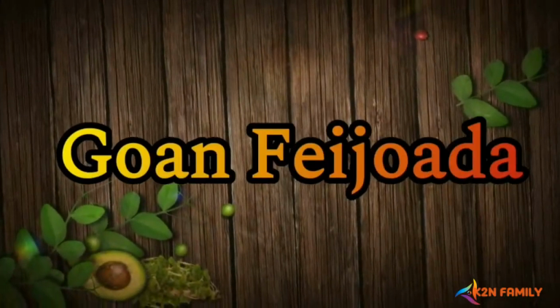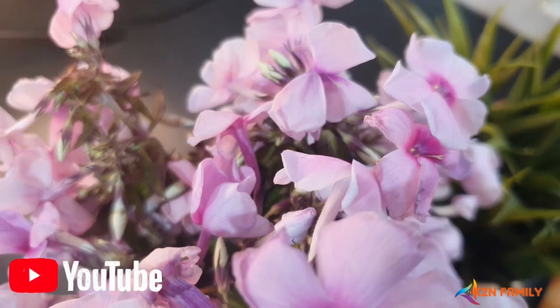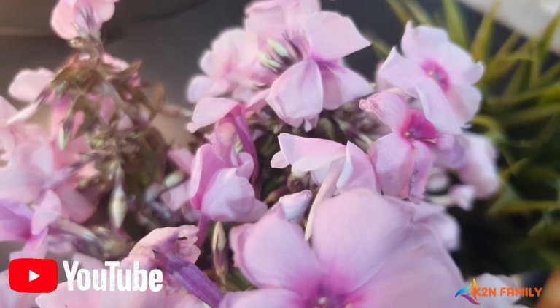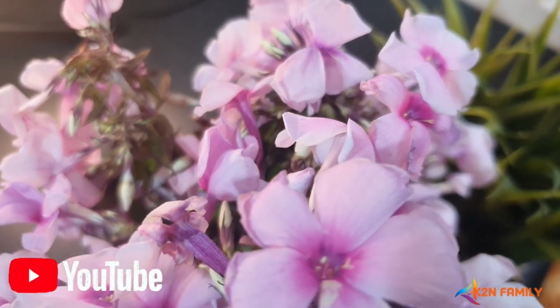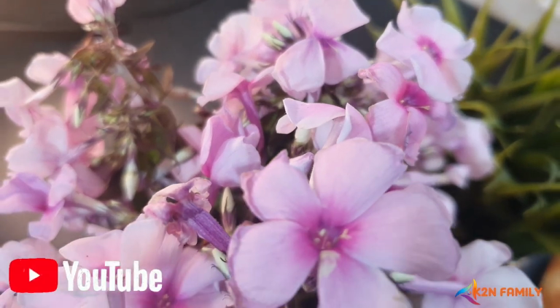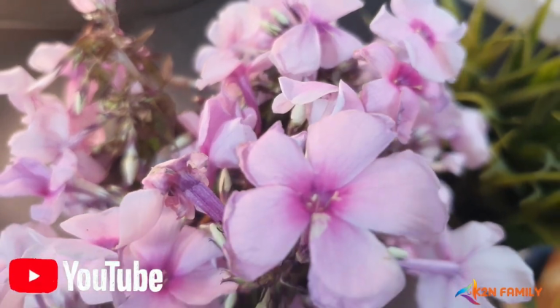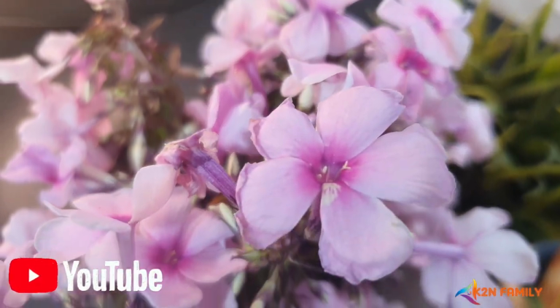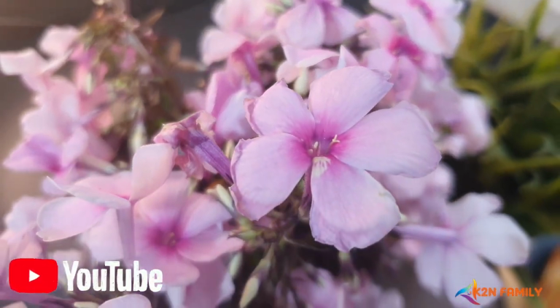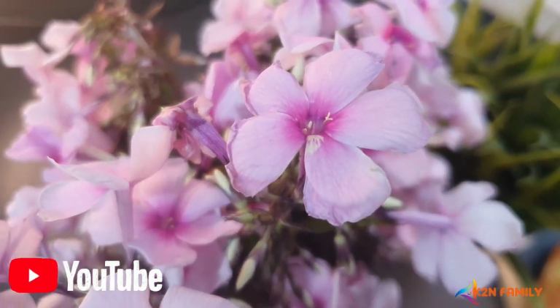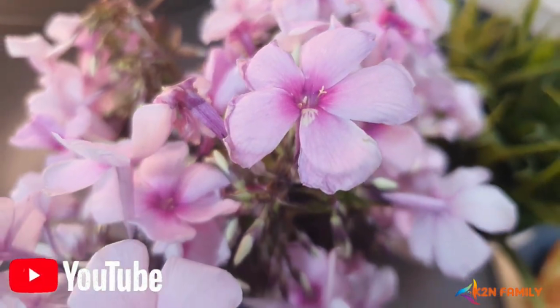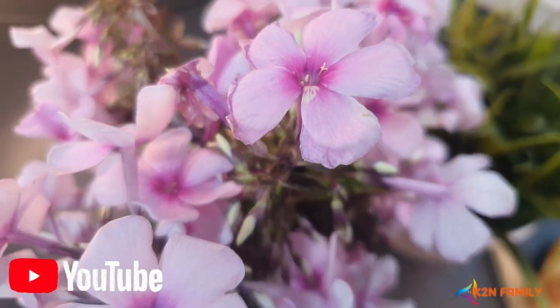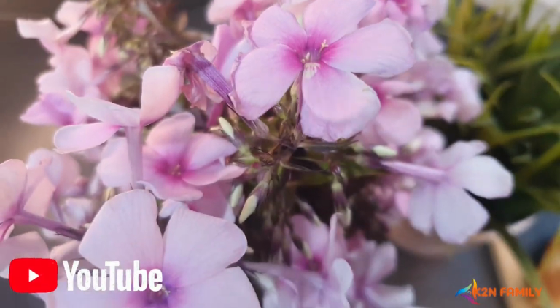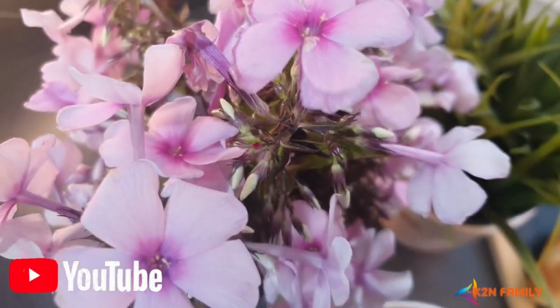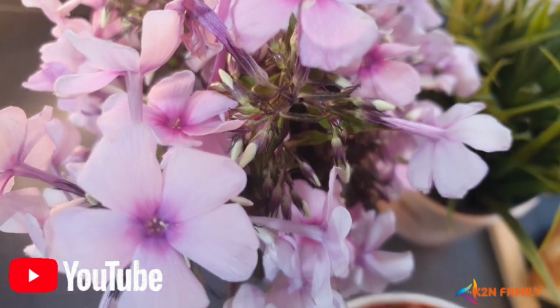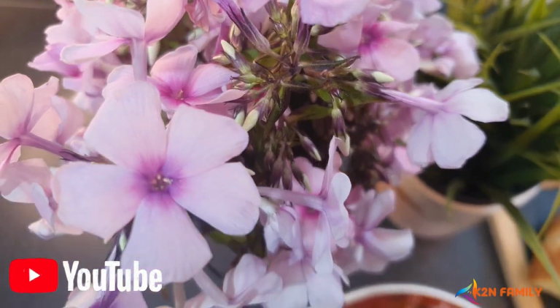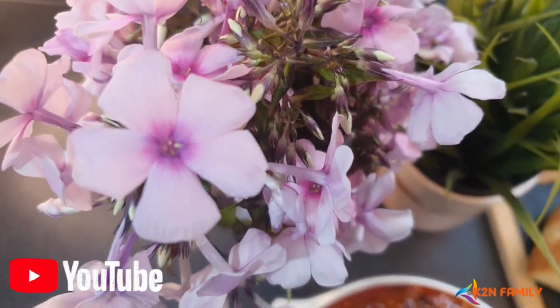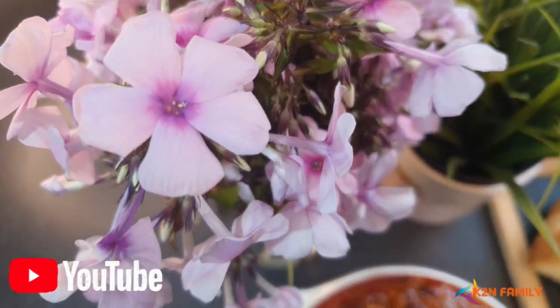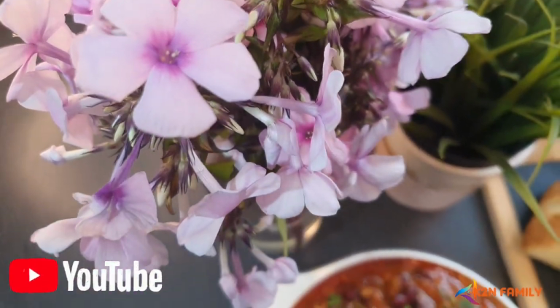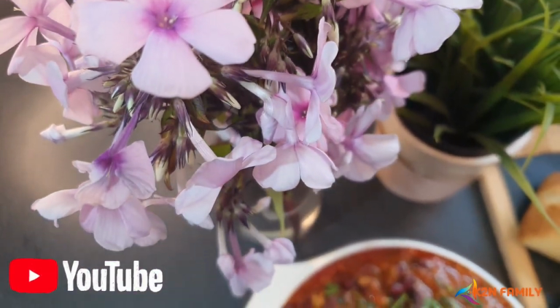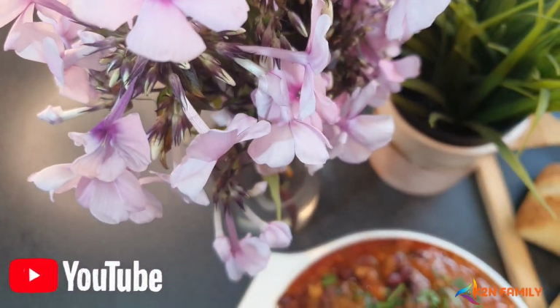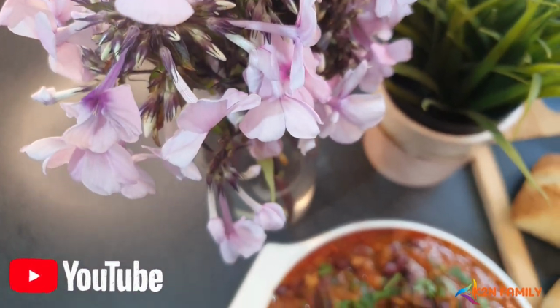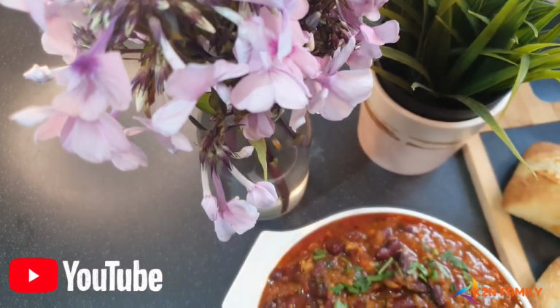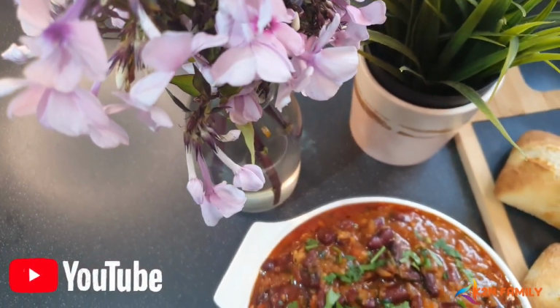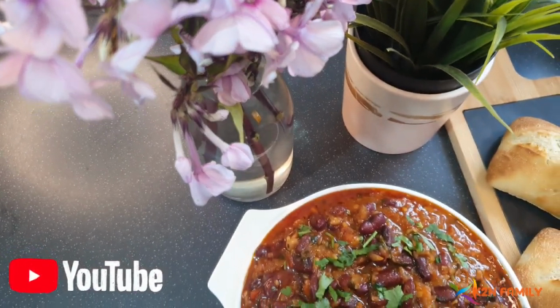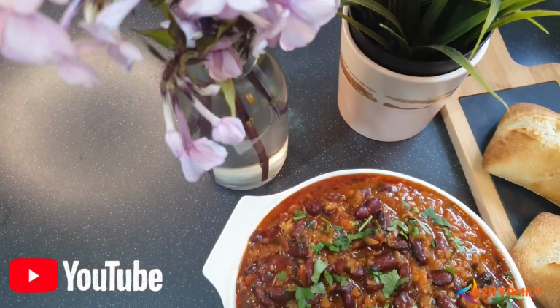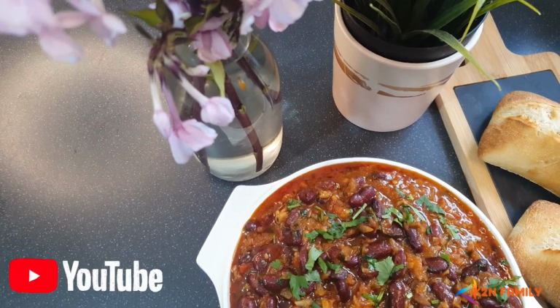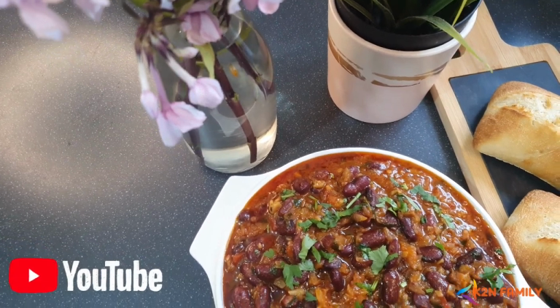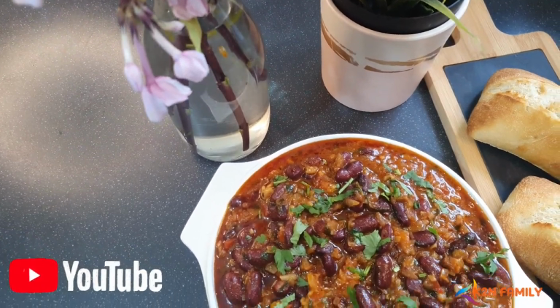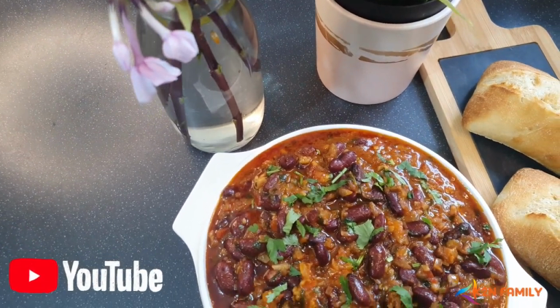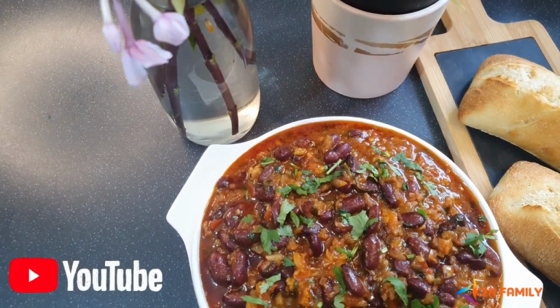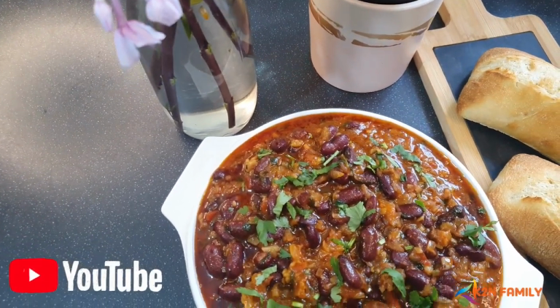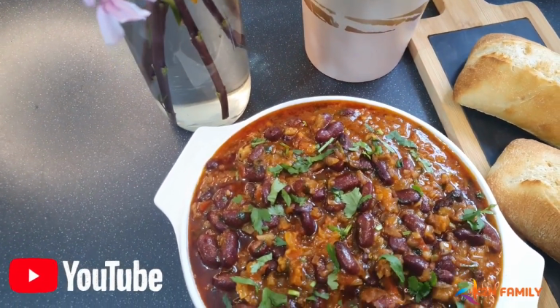Hi friends! Today I'm going to show you a recipe shared by my mom's sister, my aunt Teresa. The recipe is a Portuguese dish known as Feijoada. She has inspired me with the unique flavor that she brings to this dish.